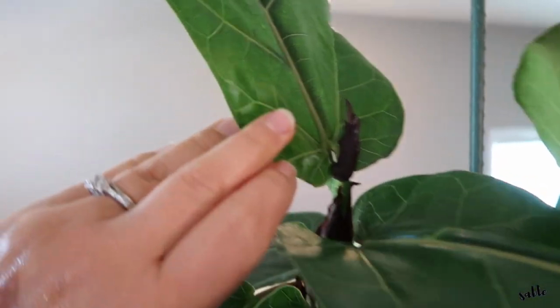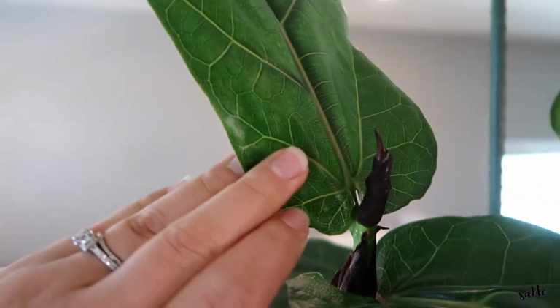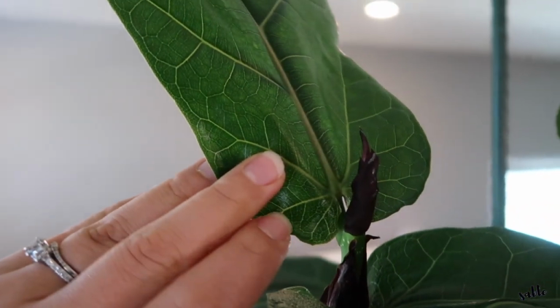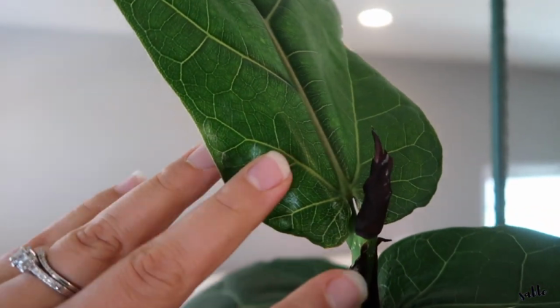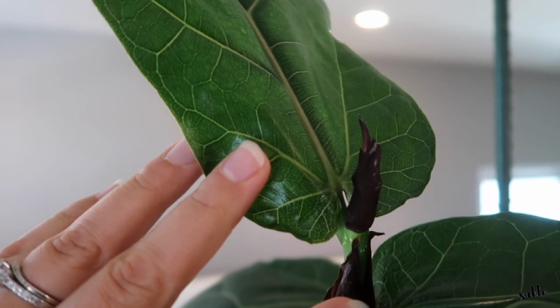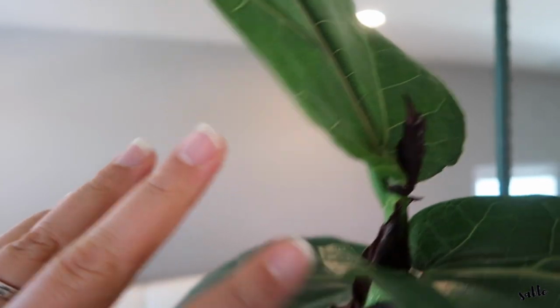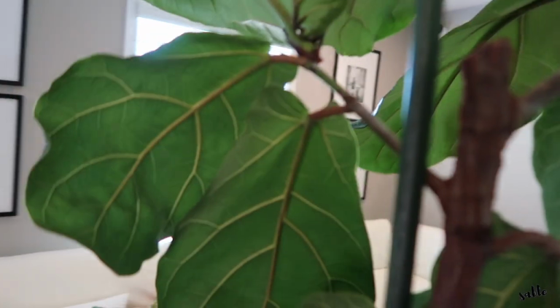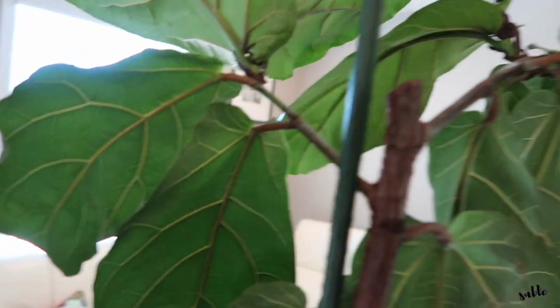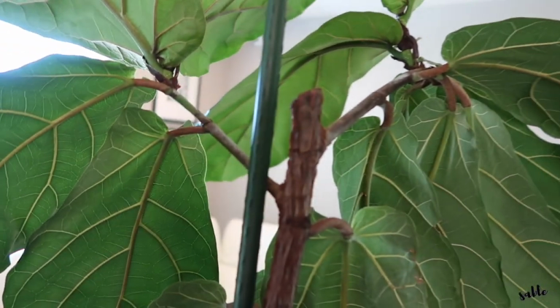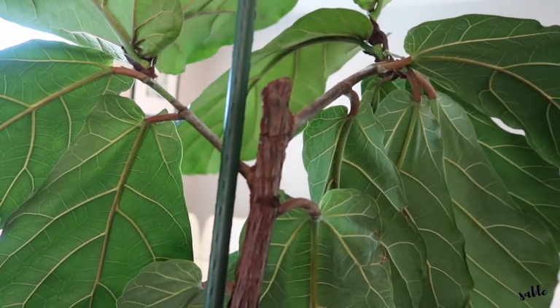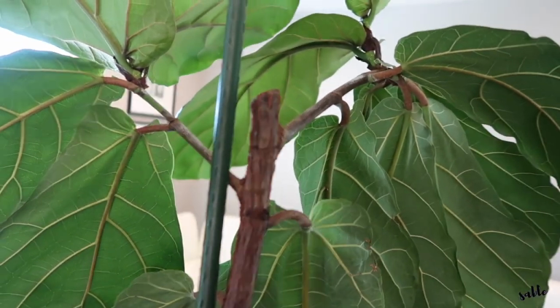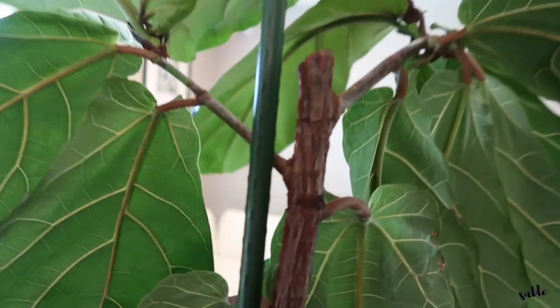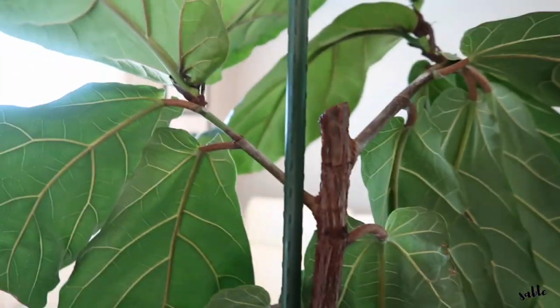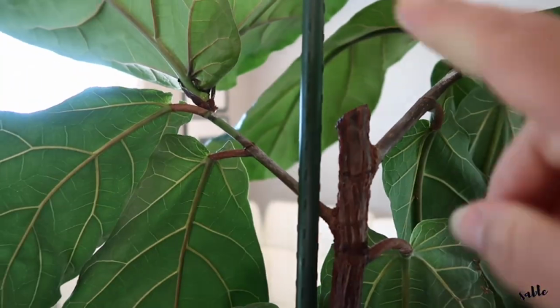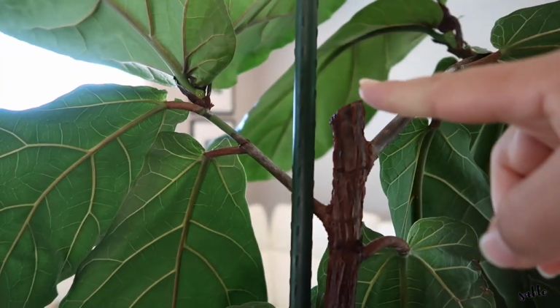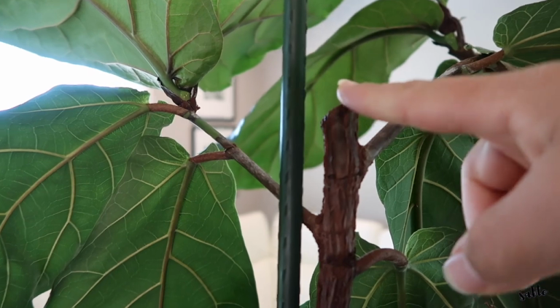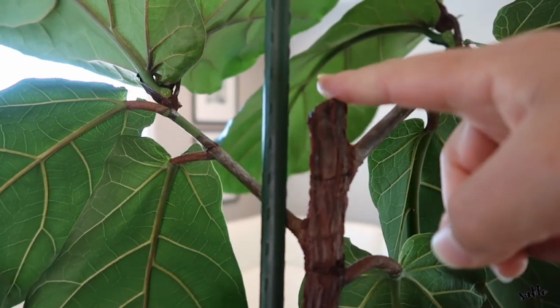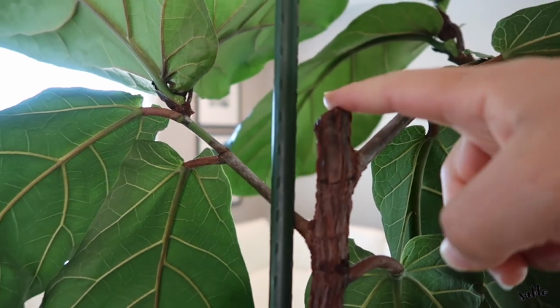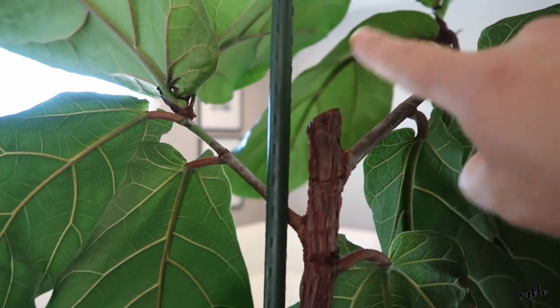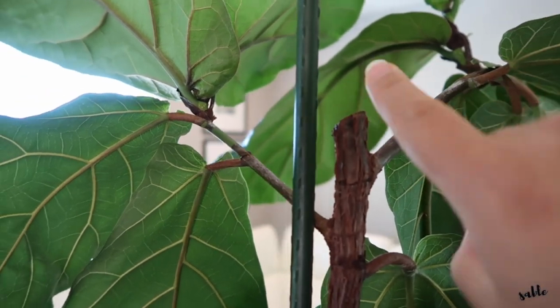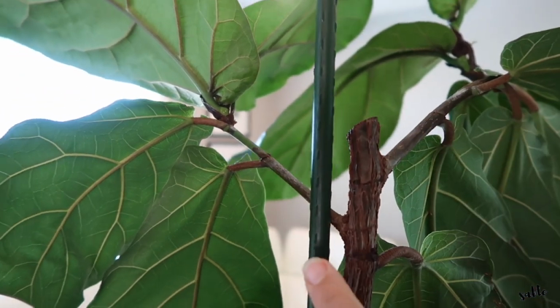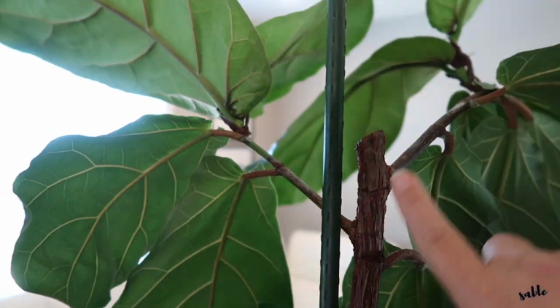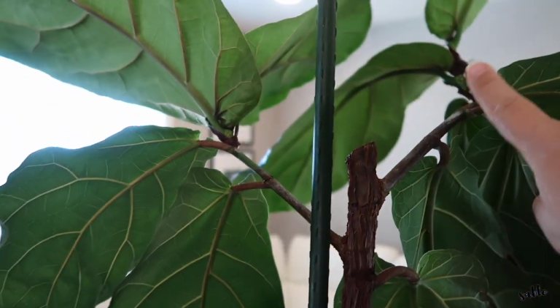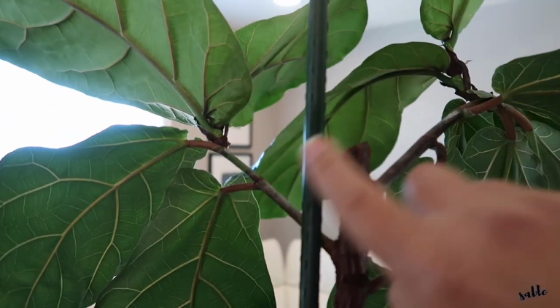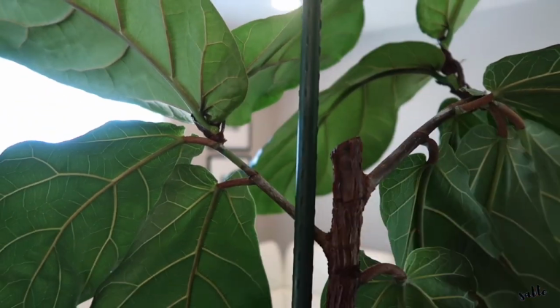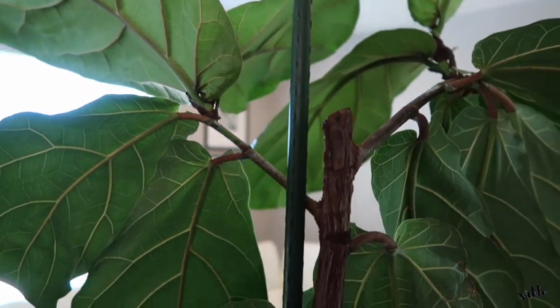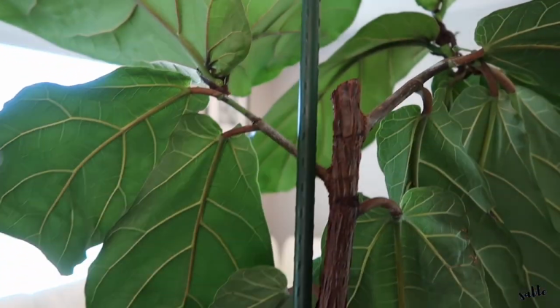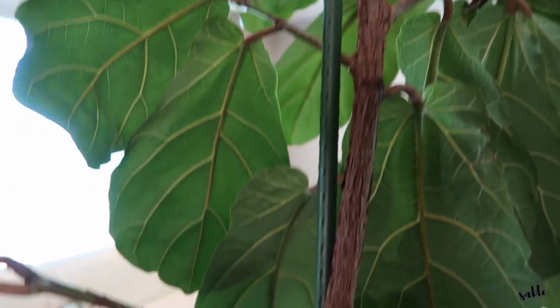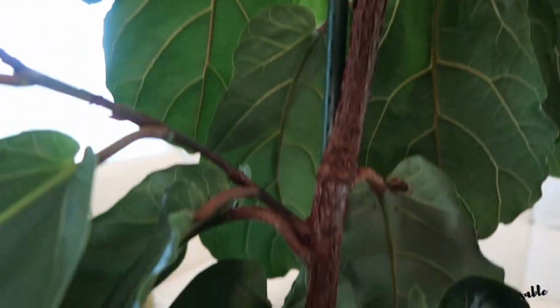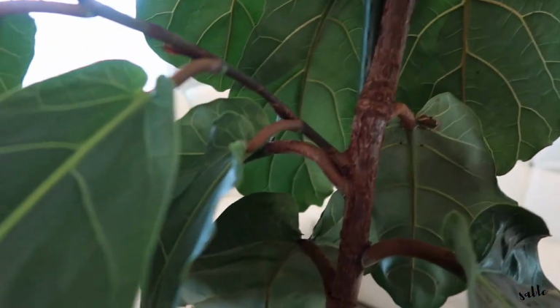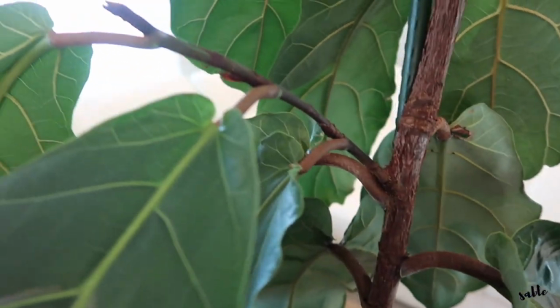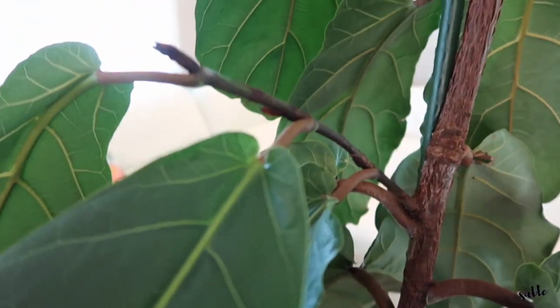I'm just going to turn her around here — you can see this is where the main cut was made at an angle, and I now have these two branches coming out, plus another branch here as well.